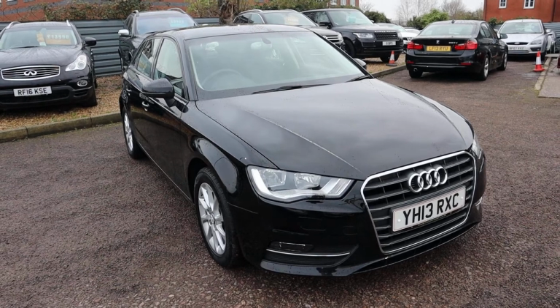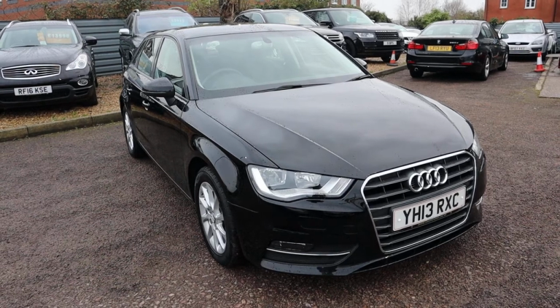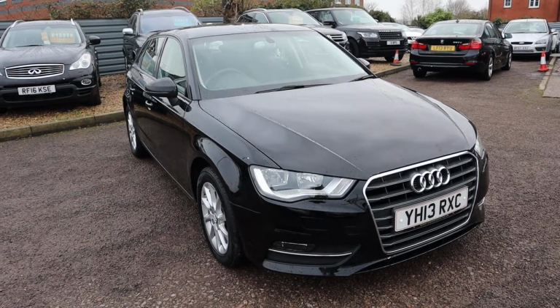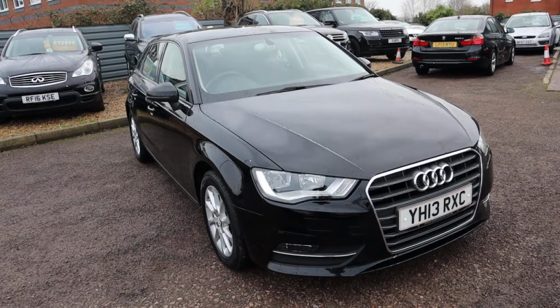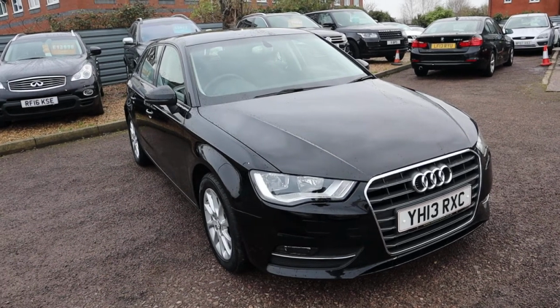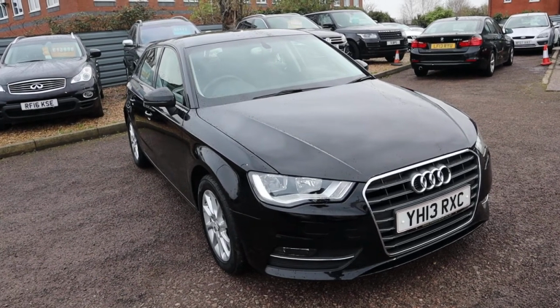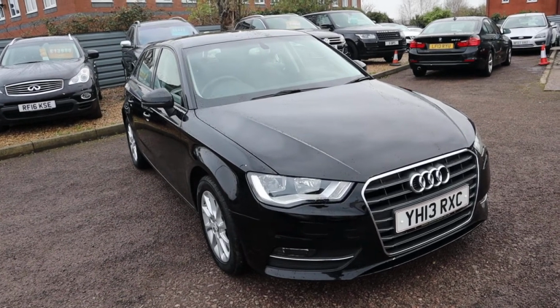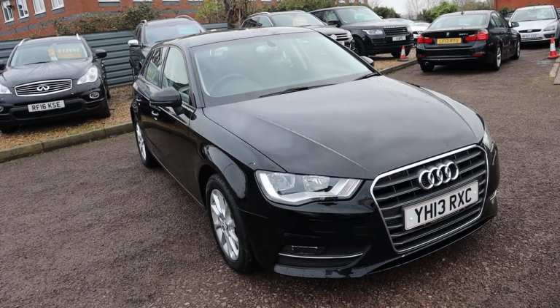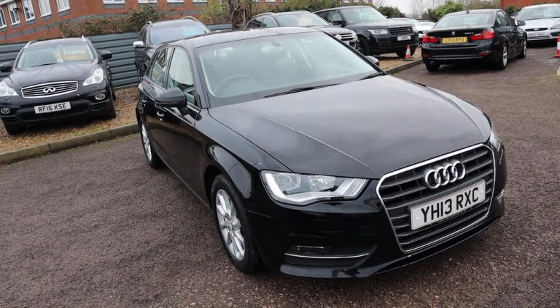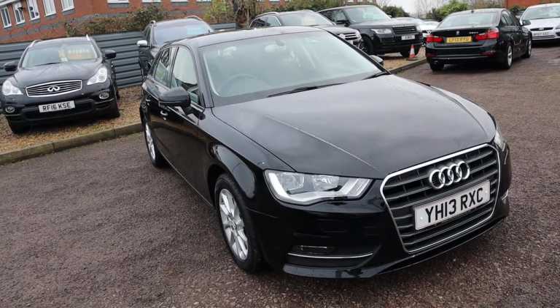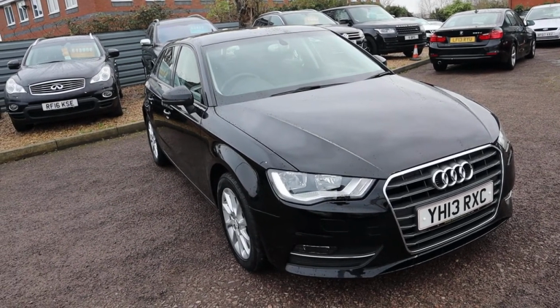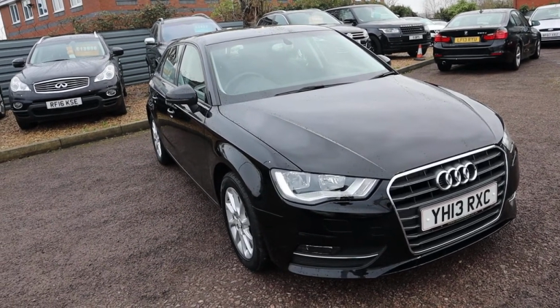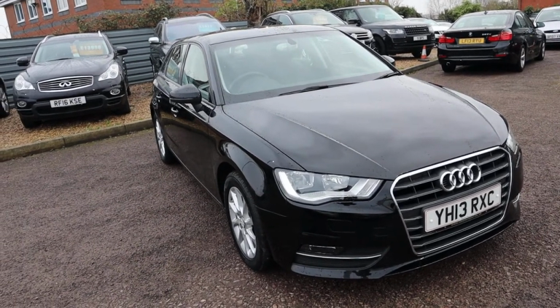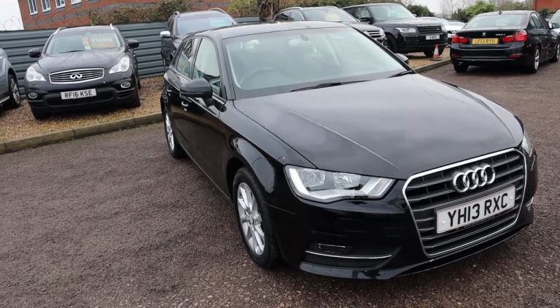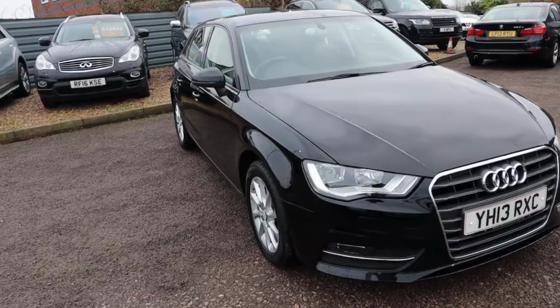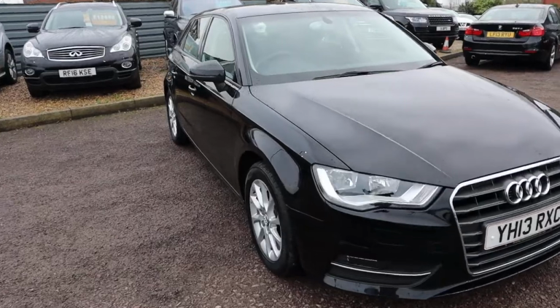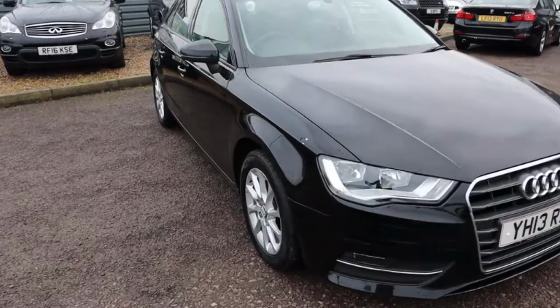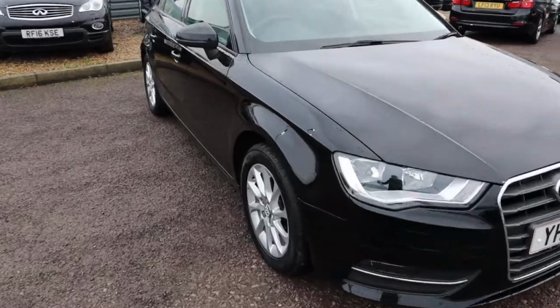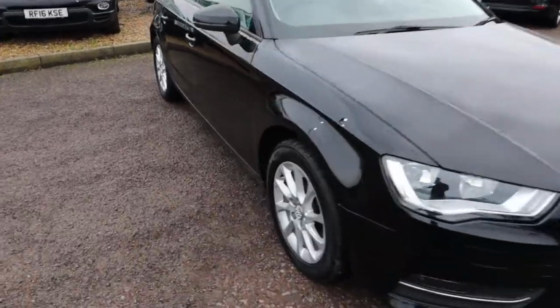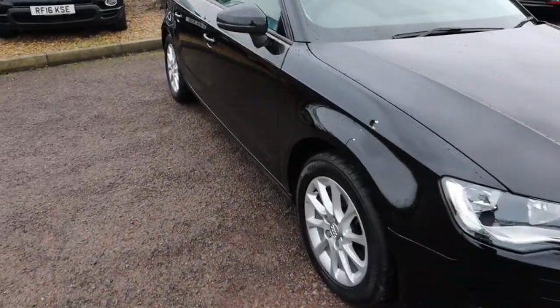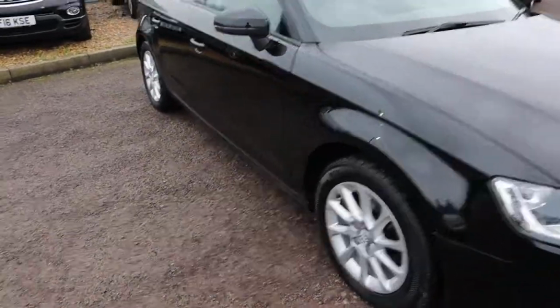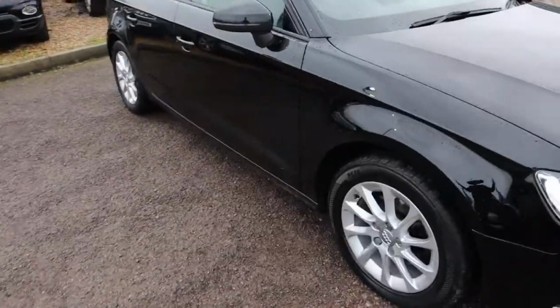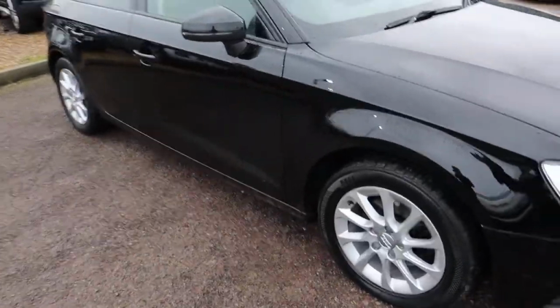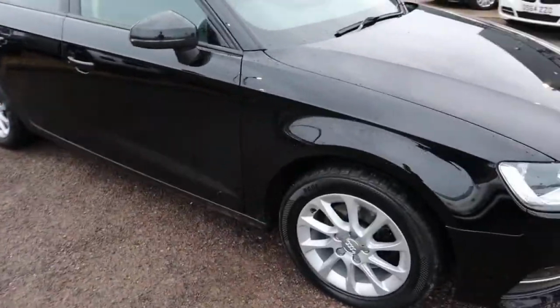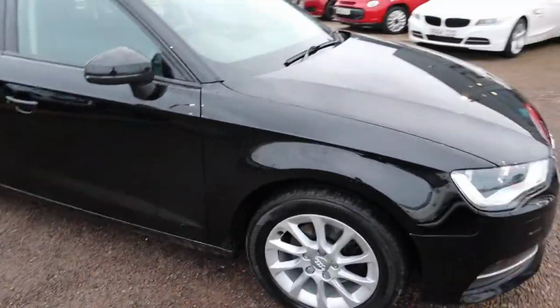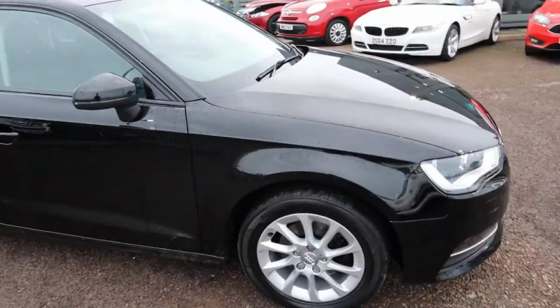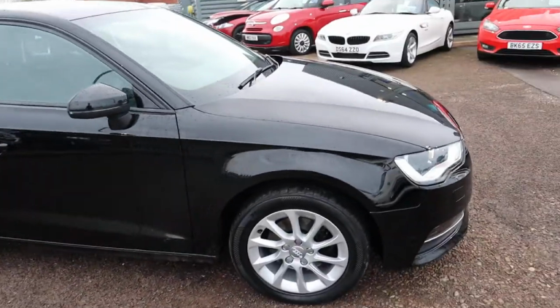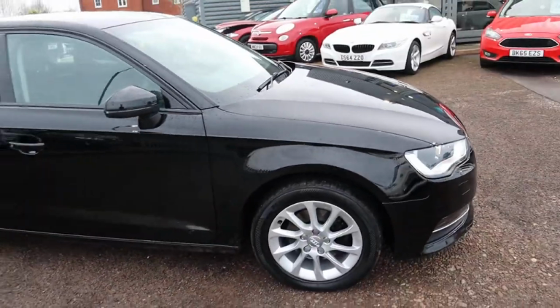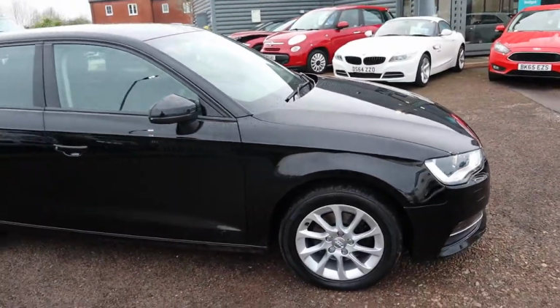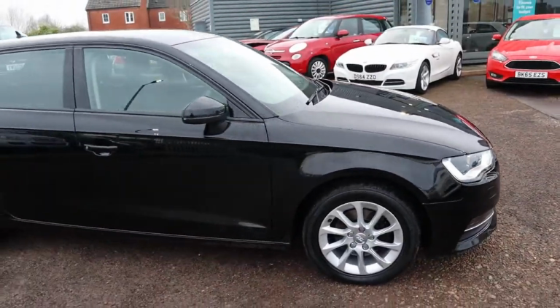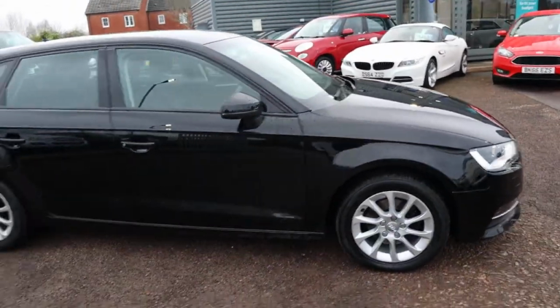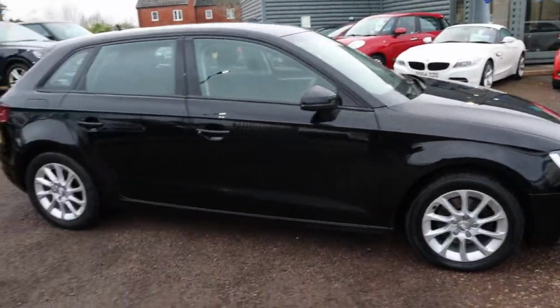Welcome to Country Car, my name's Tom. Here we have an absolutely stunning Audi A3. I'm going to give you a walk around the car, show you a few of the features and the general condition of it.